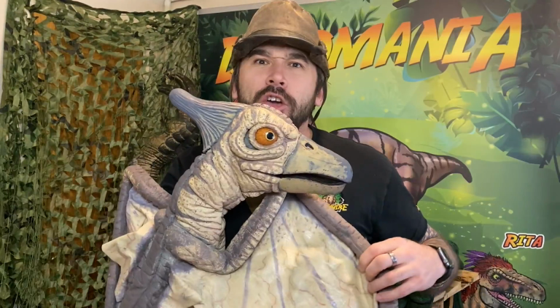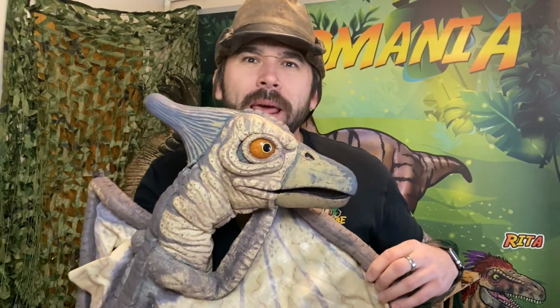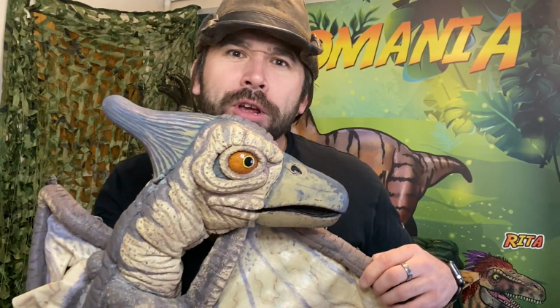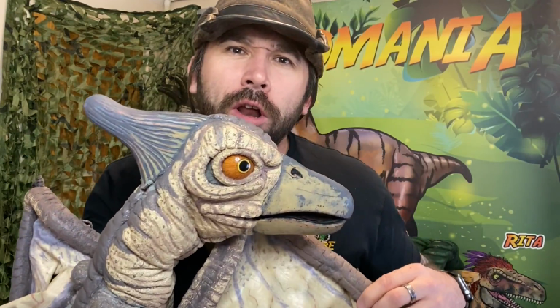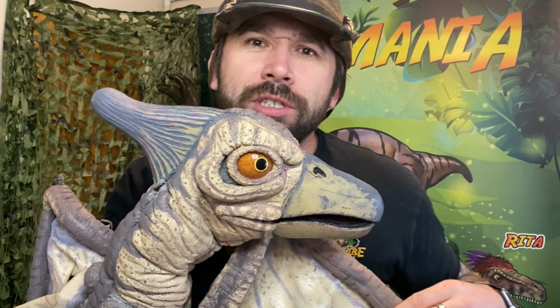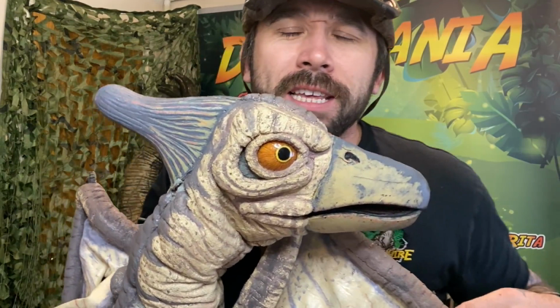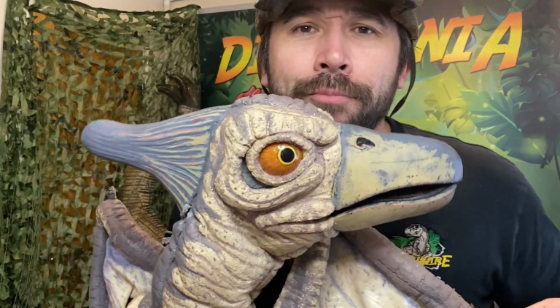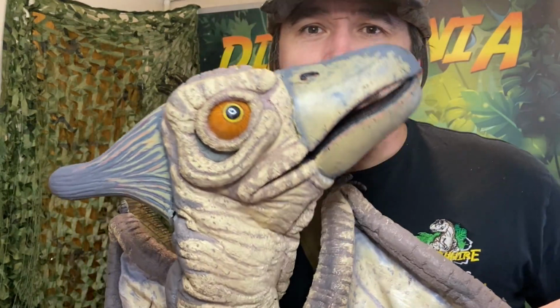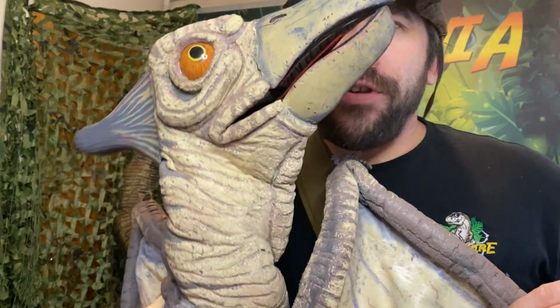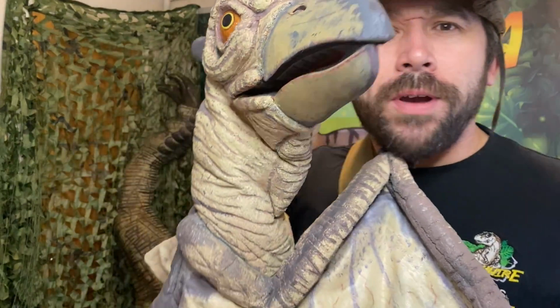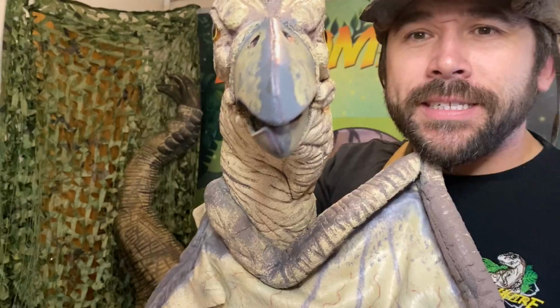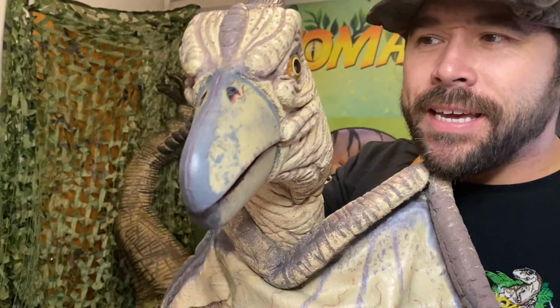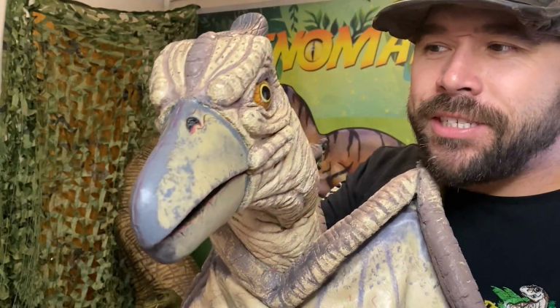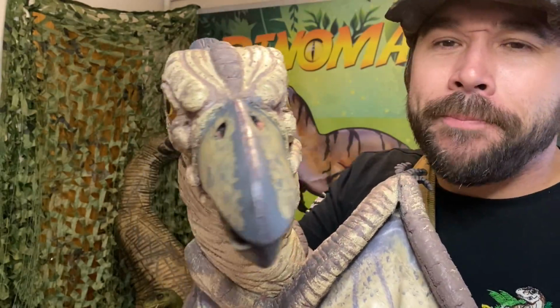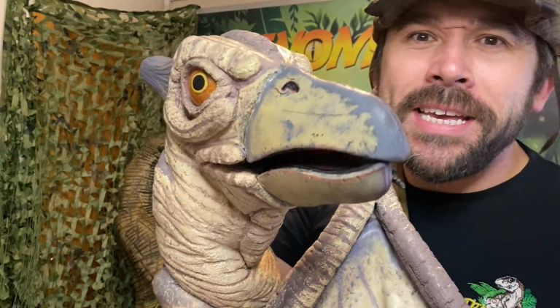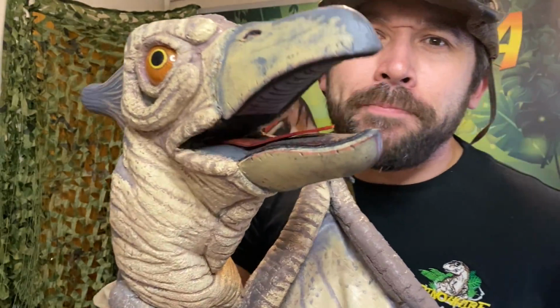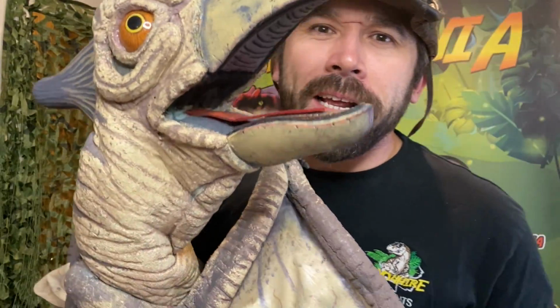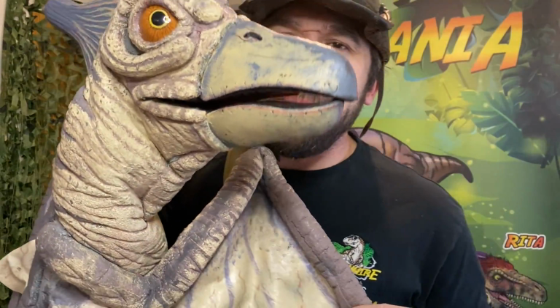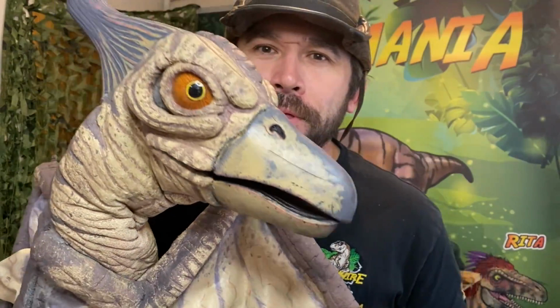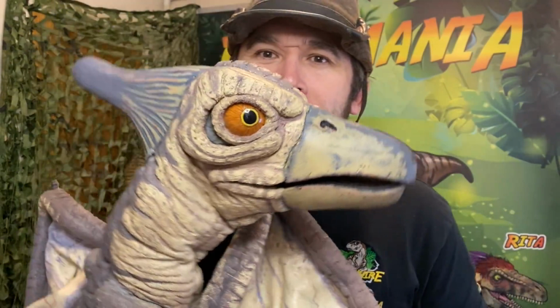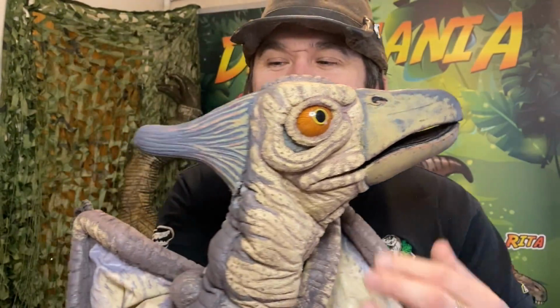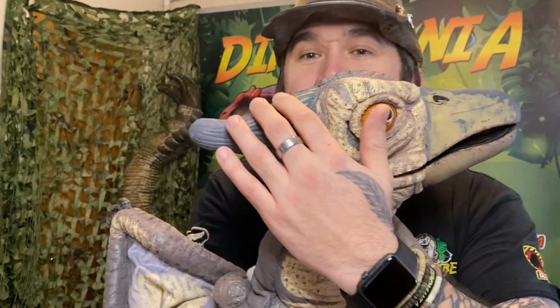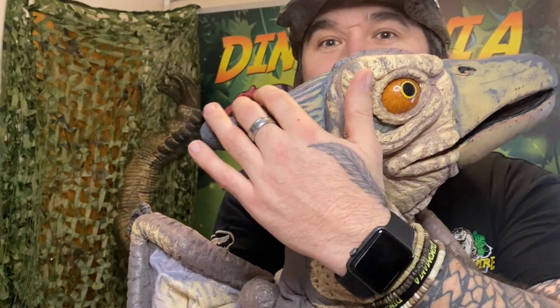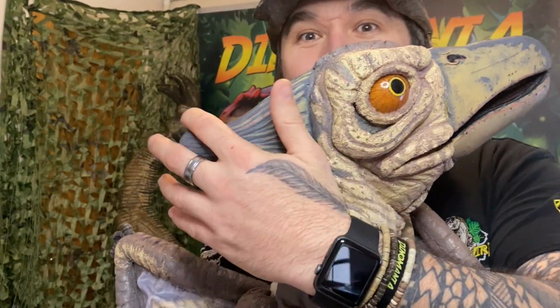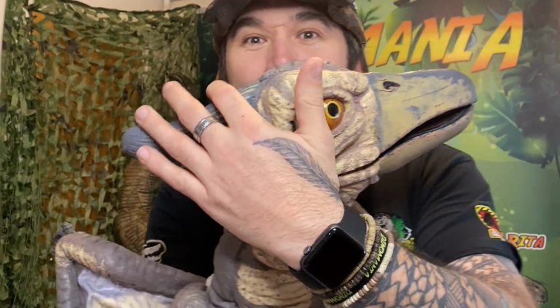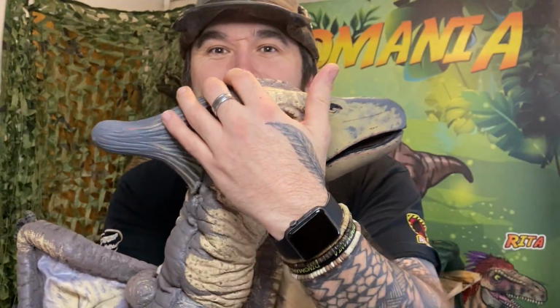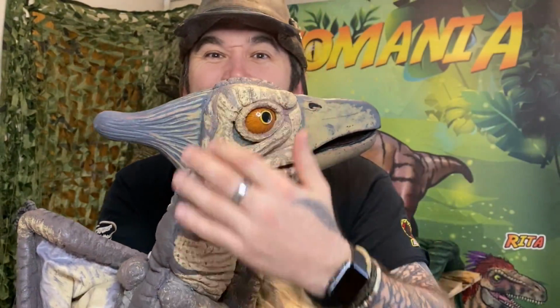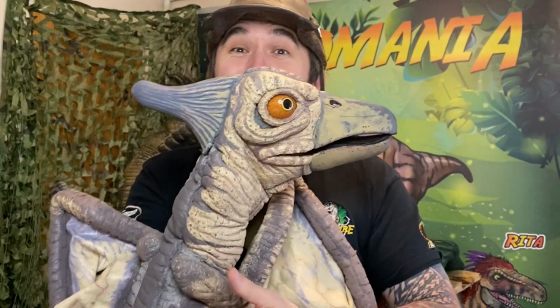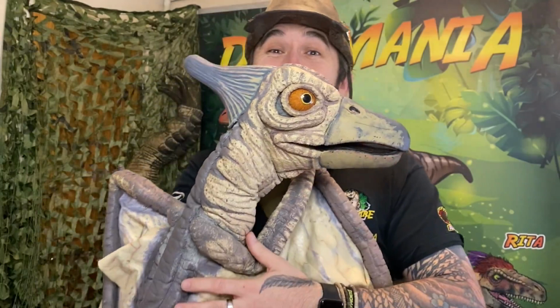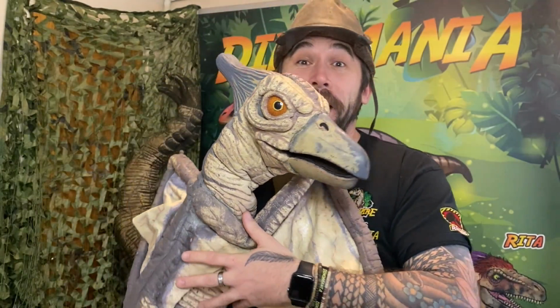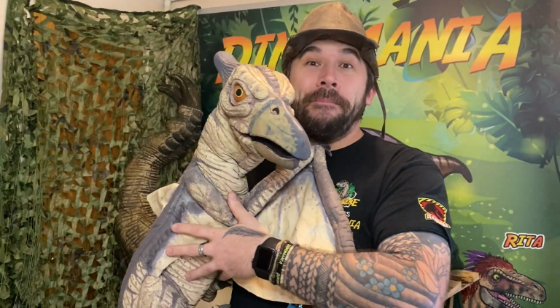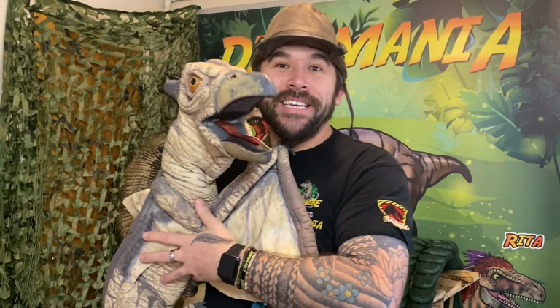Let me bring her close to the camera just for you guys. Can you see the amazing beak-like mouth? And this crest on top of her head — she is amazing.